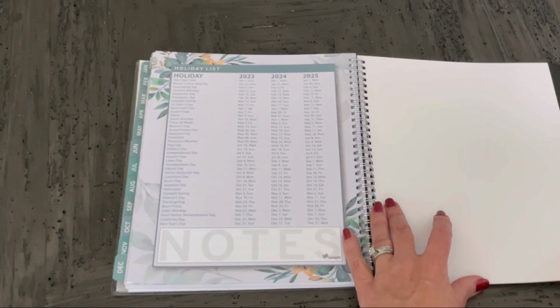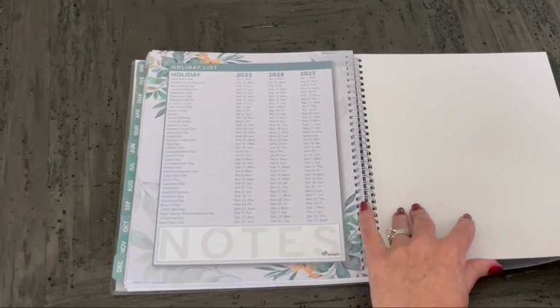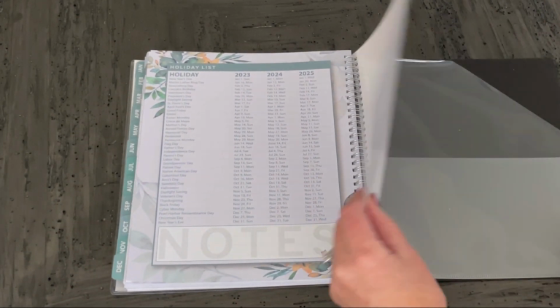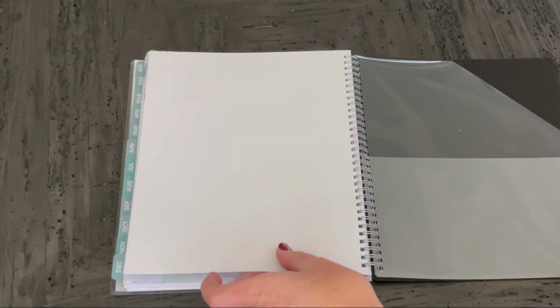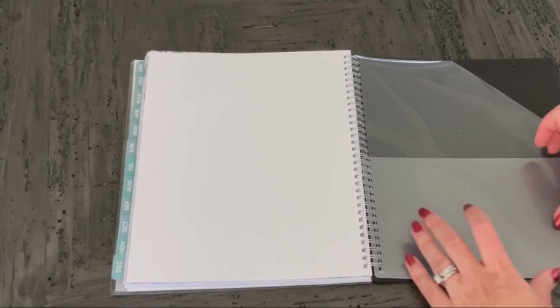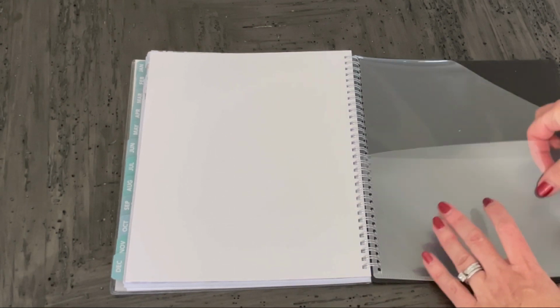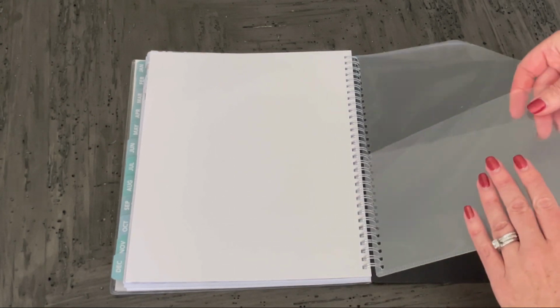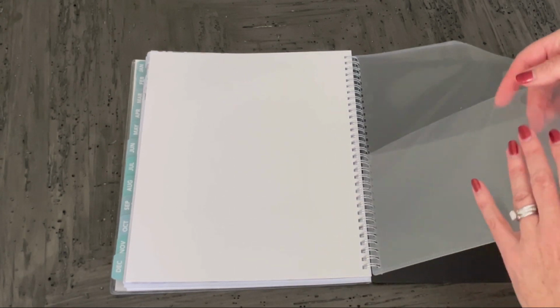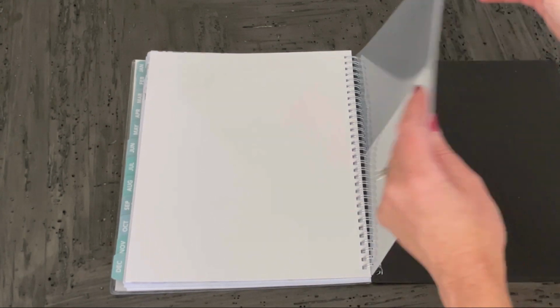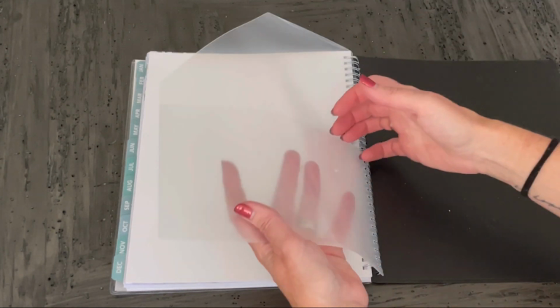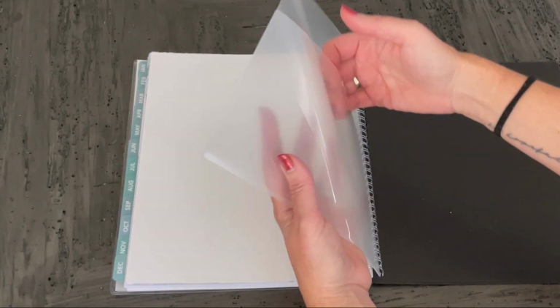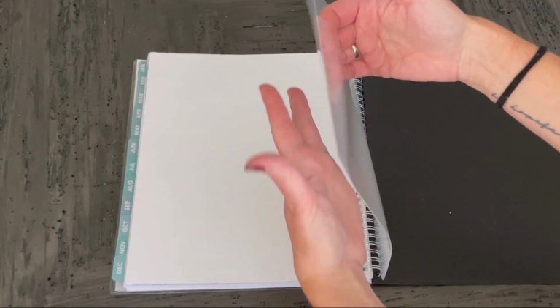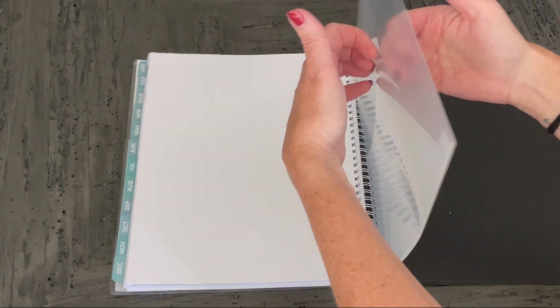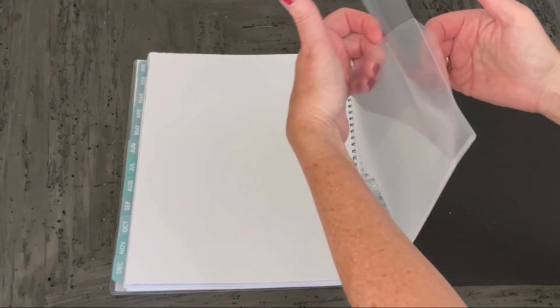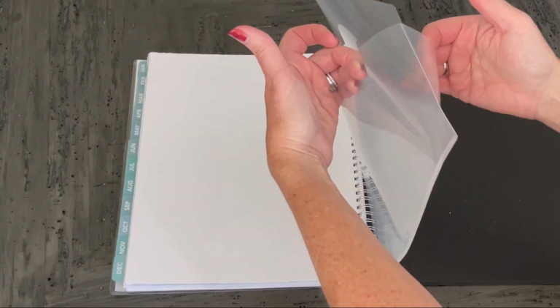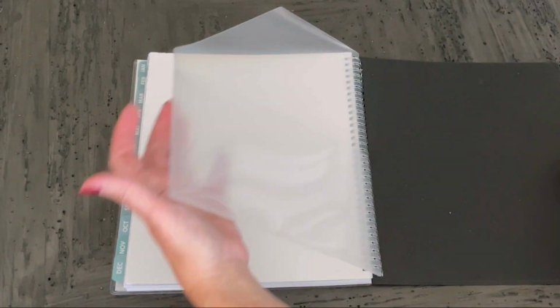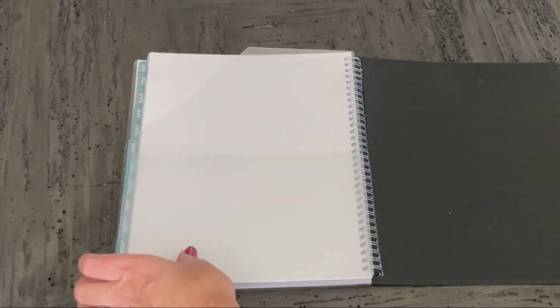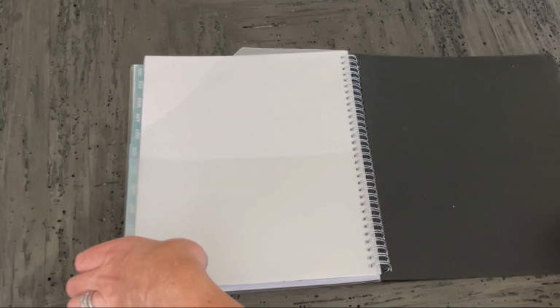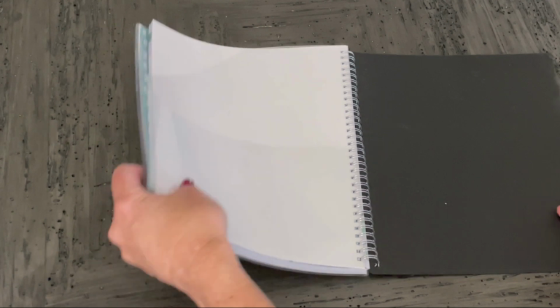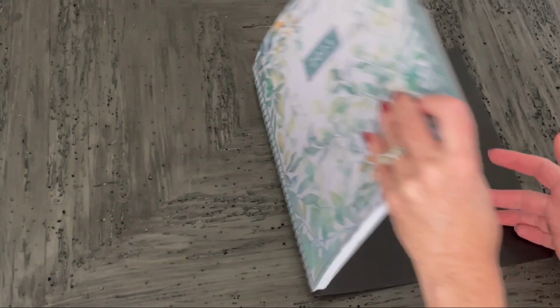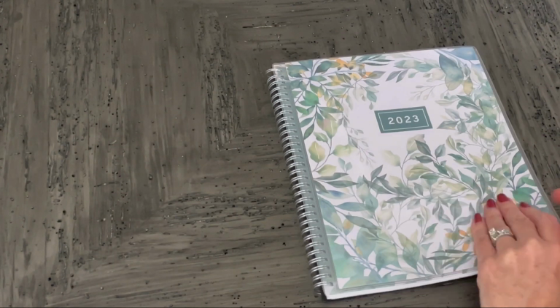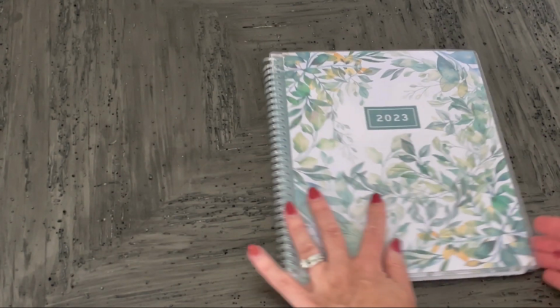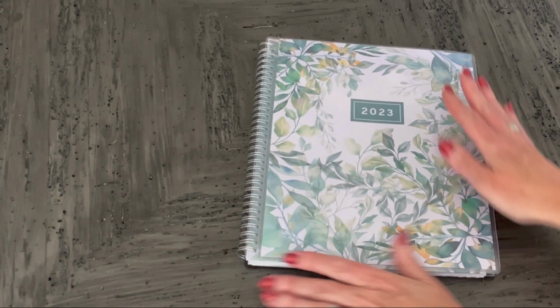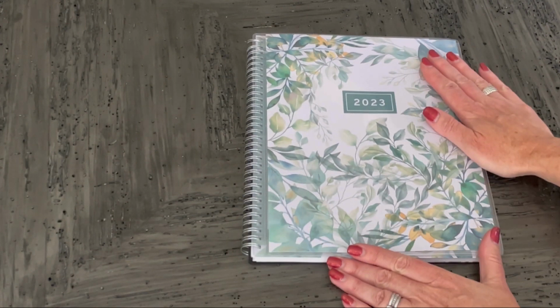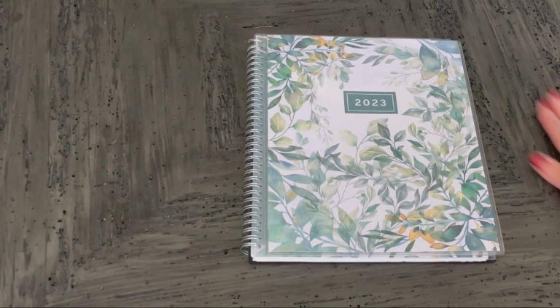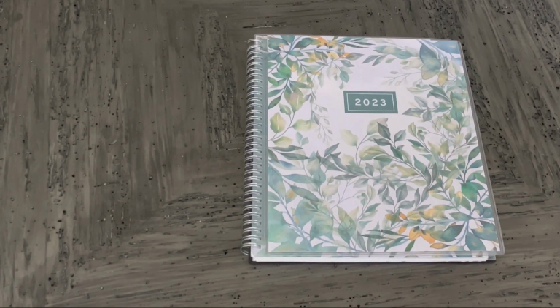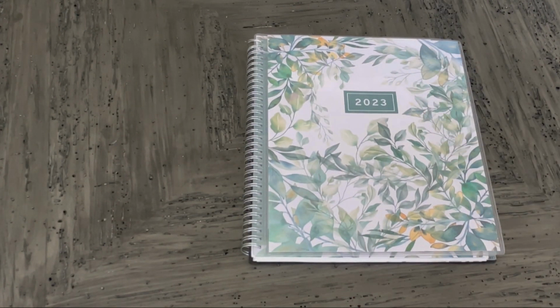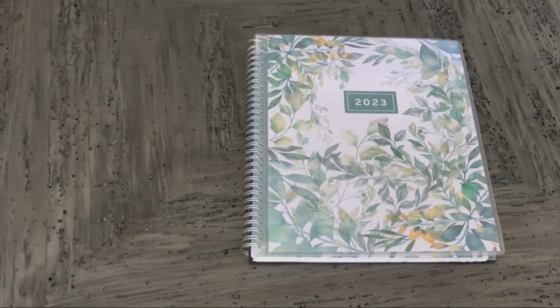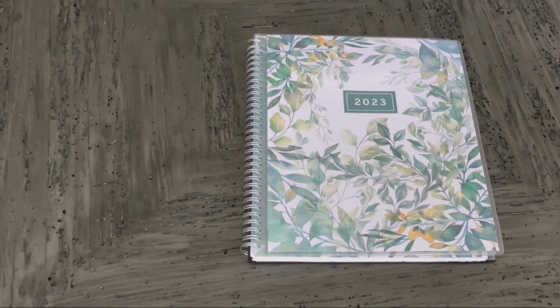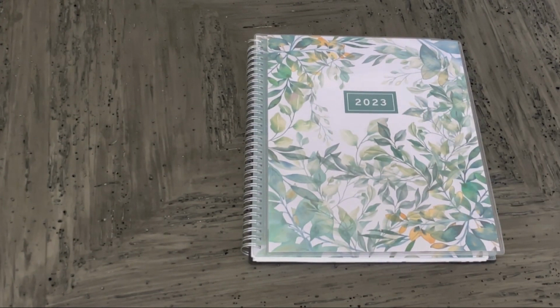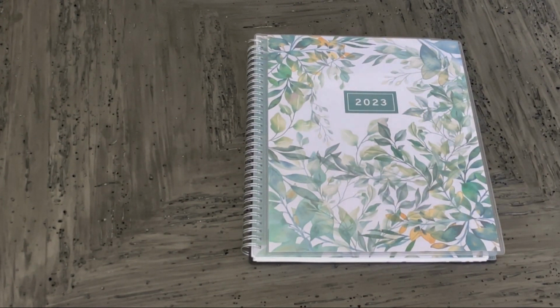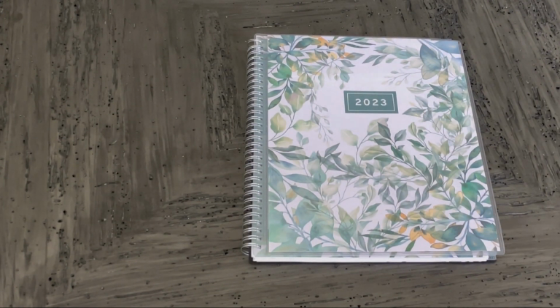This book is so durable and amazing. I absolutely love it. Ink does not bleed through. They have an extra cover in the back of the book too. This is one of the best planners that I've ever bought. I love it.